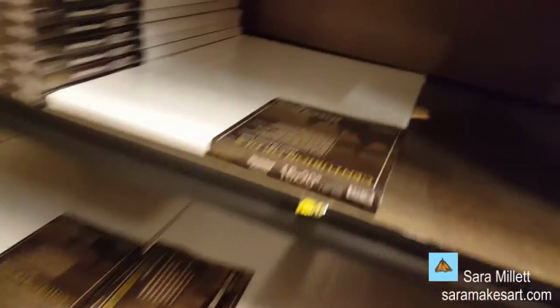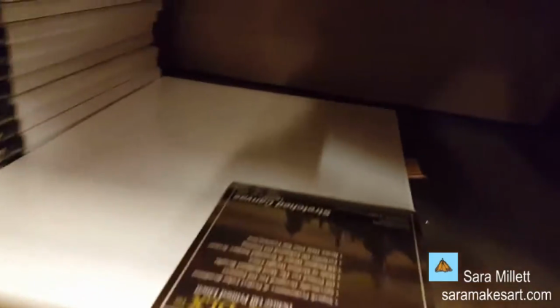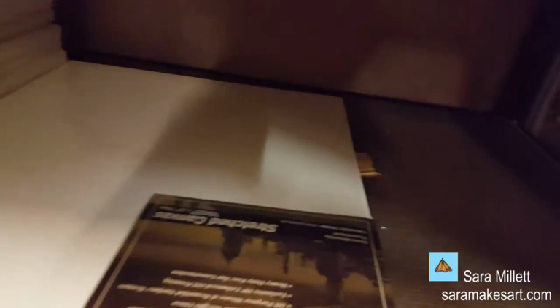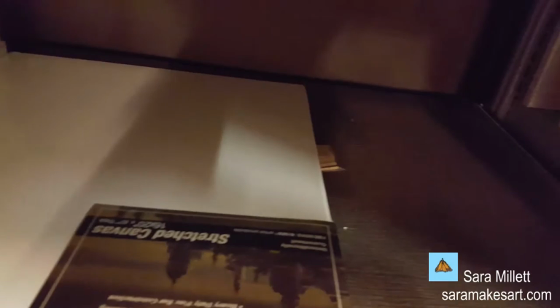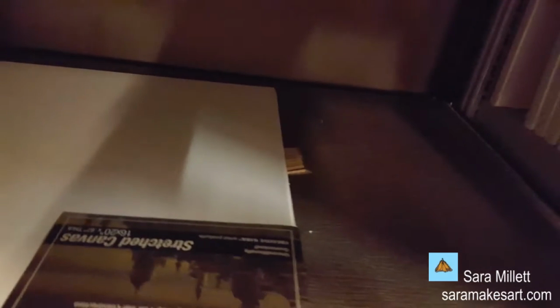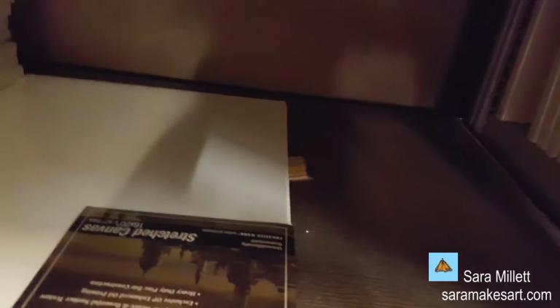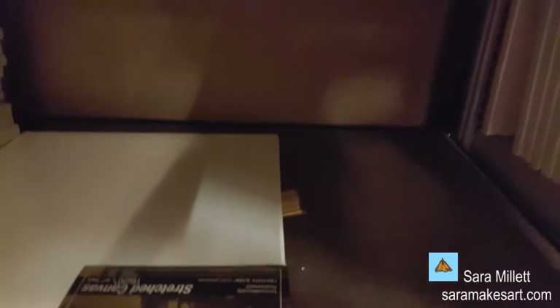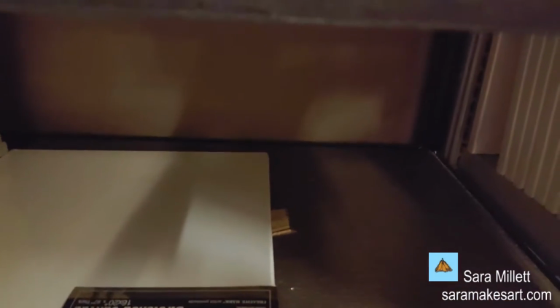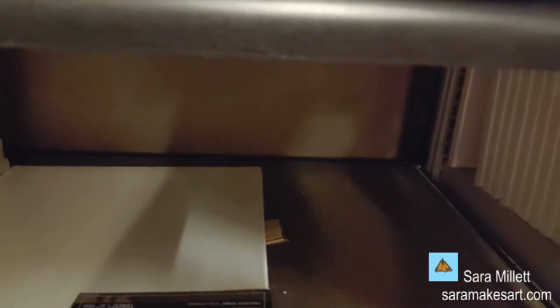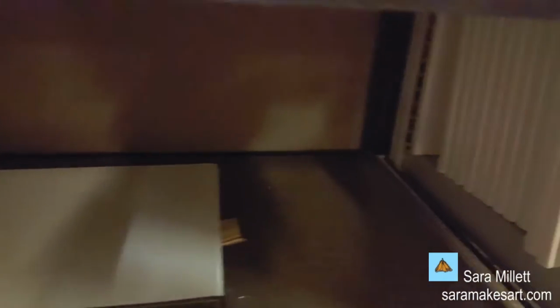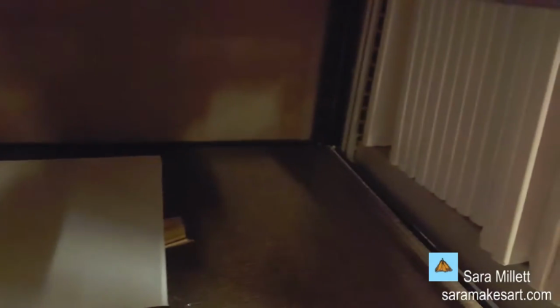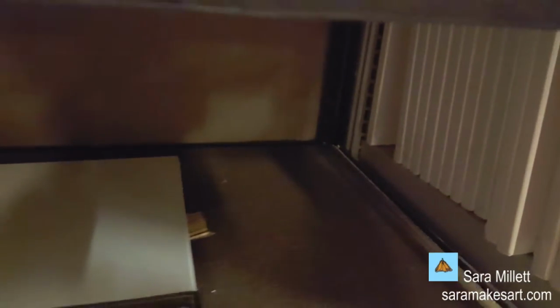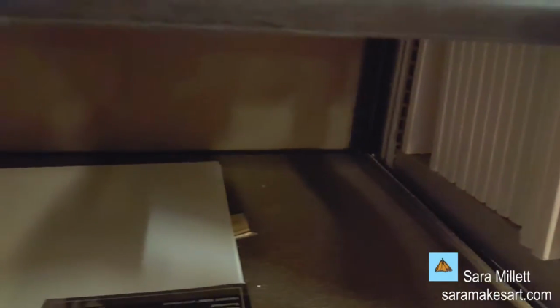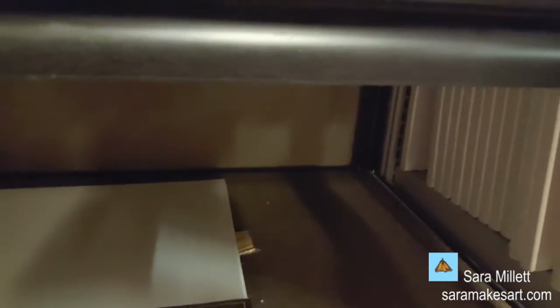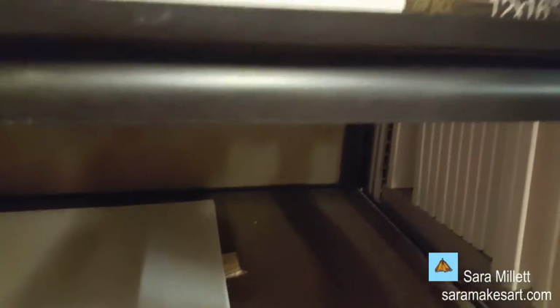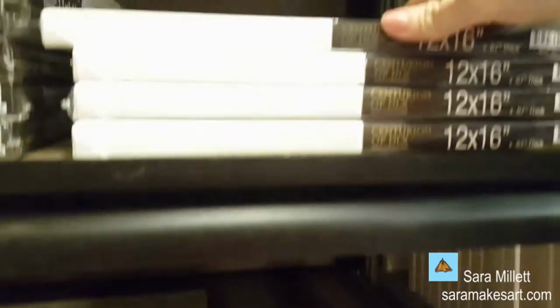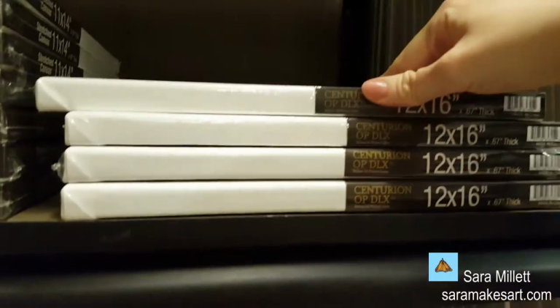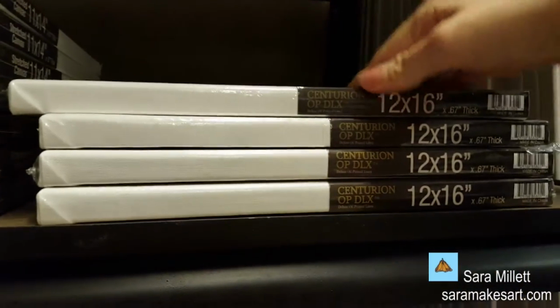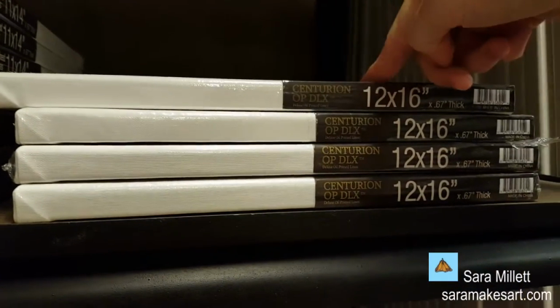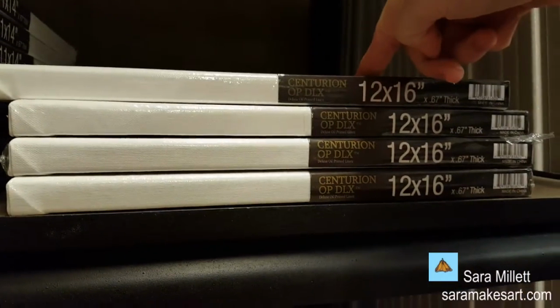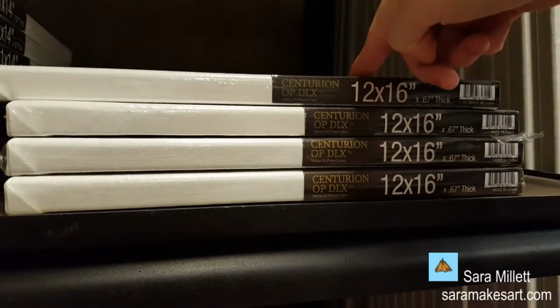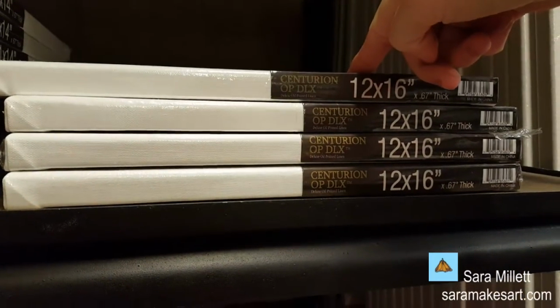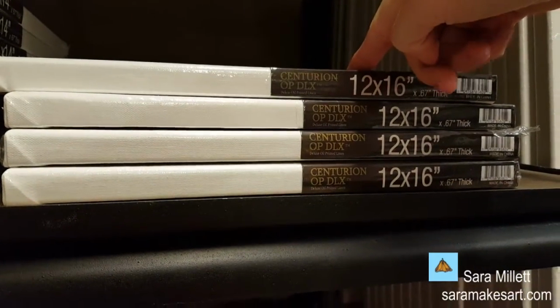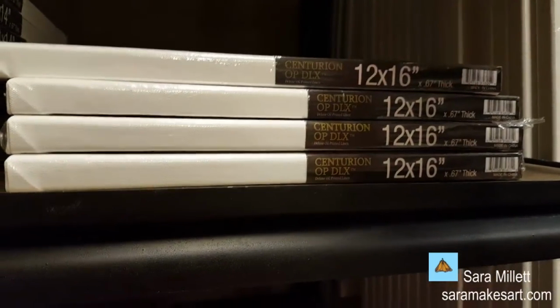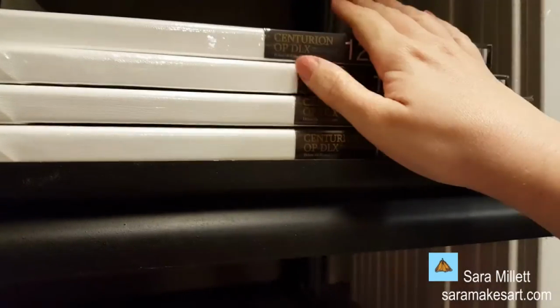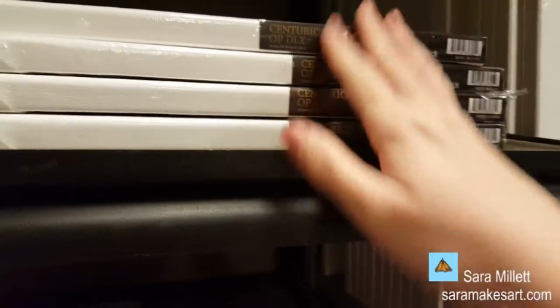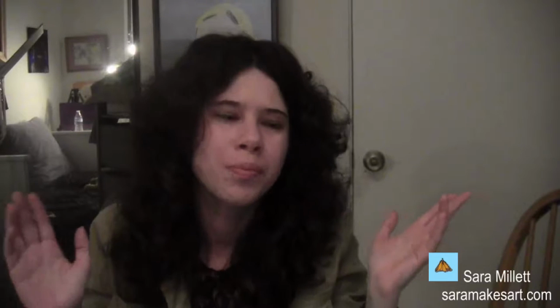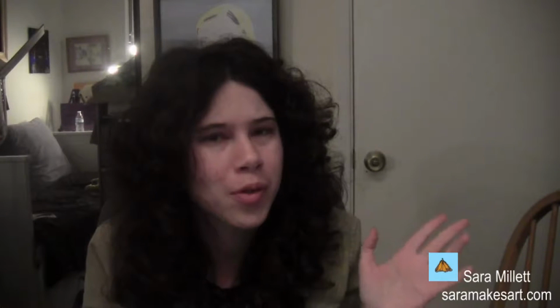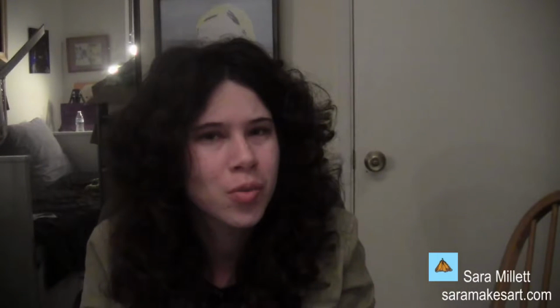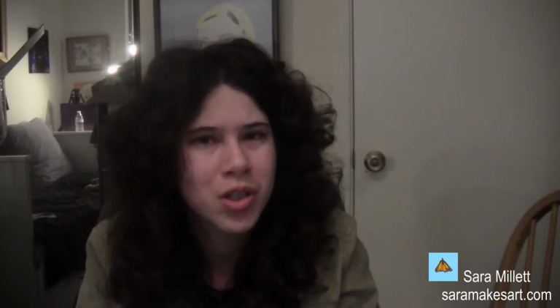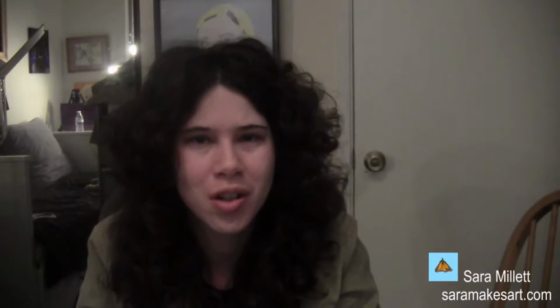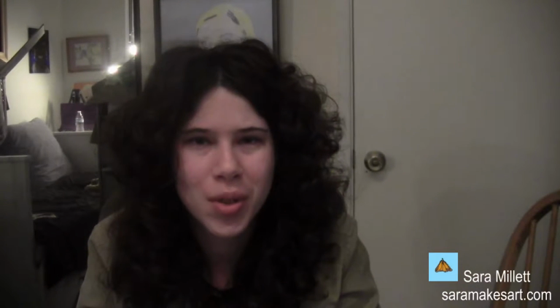There's also a brand called Century and O-P-D-L-X — never heard of it. And that was my trip to Jerry's Art-O-Rama. Kind of stuffed in there, although I didn't see much that I think I would really use.